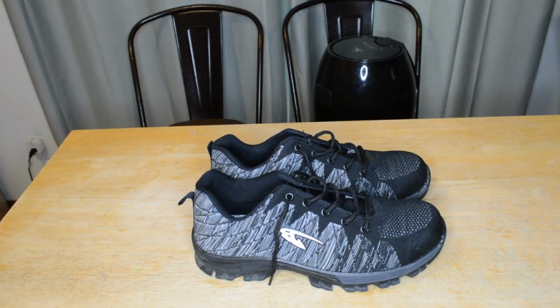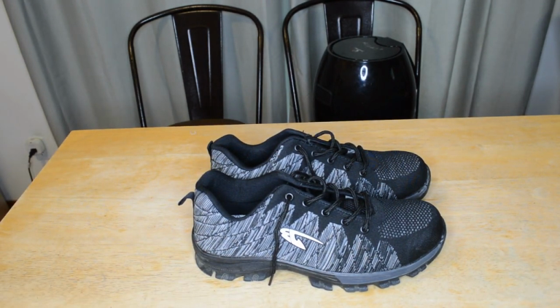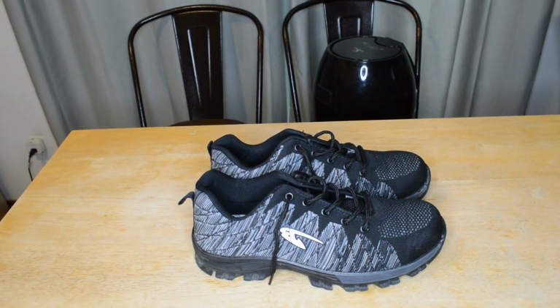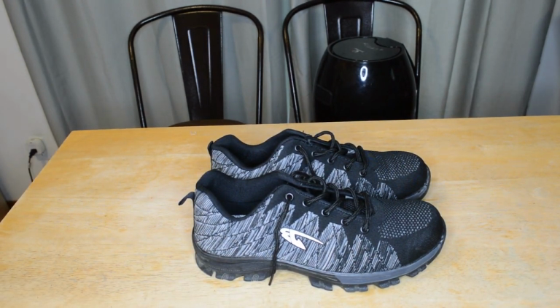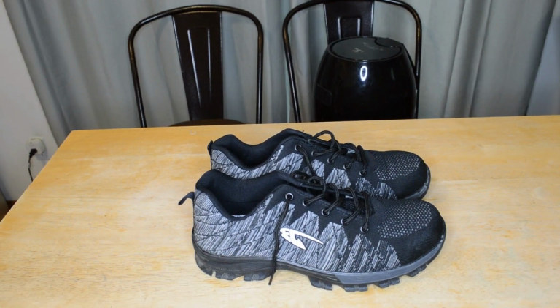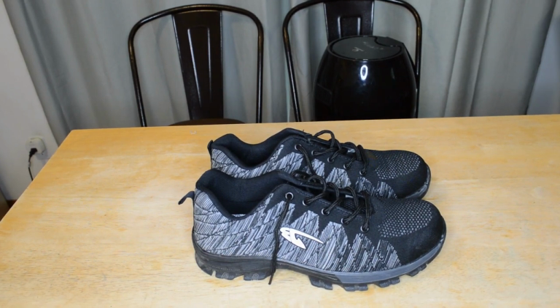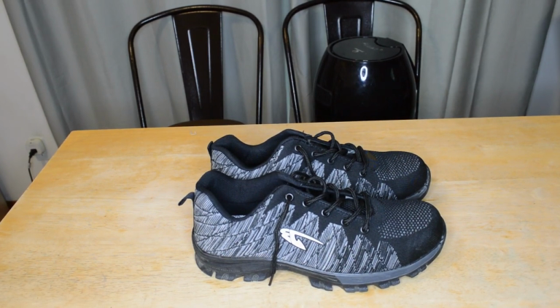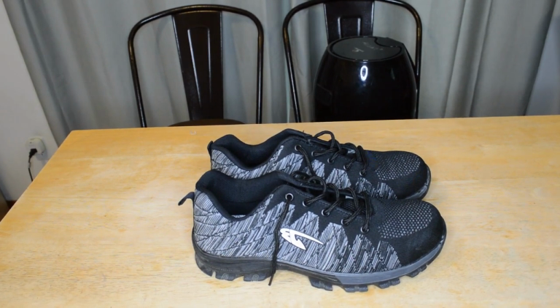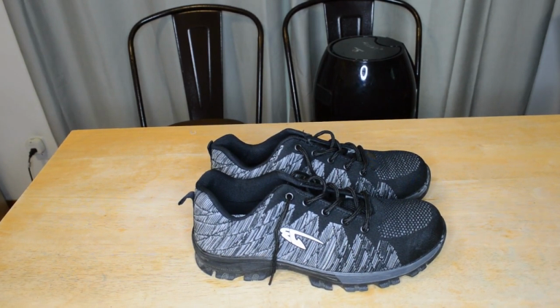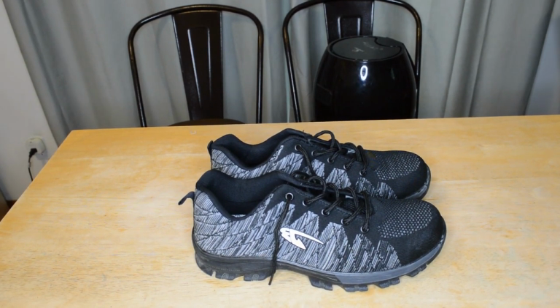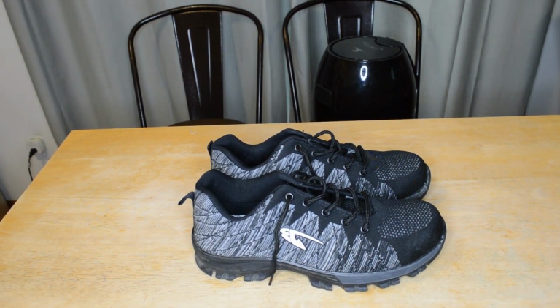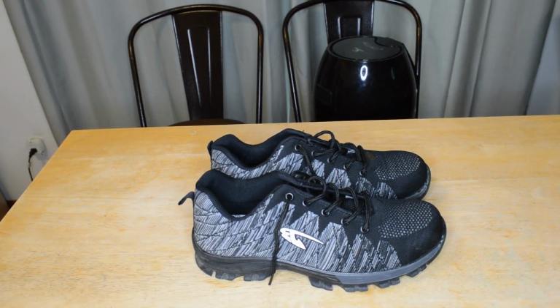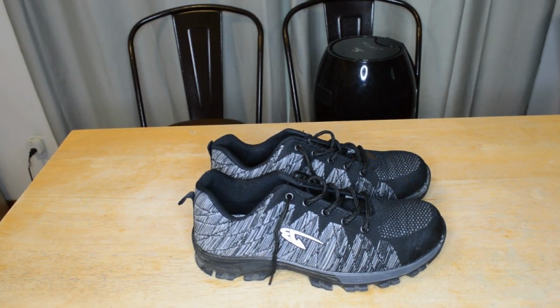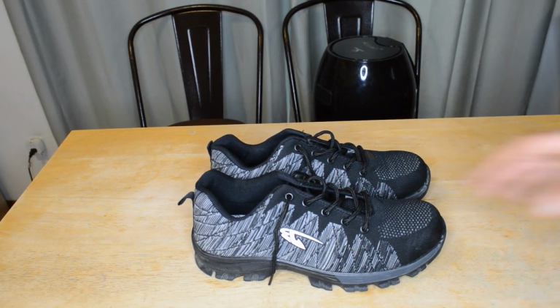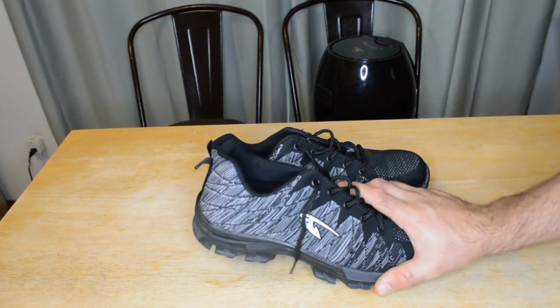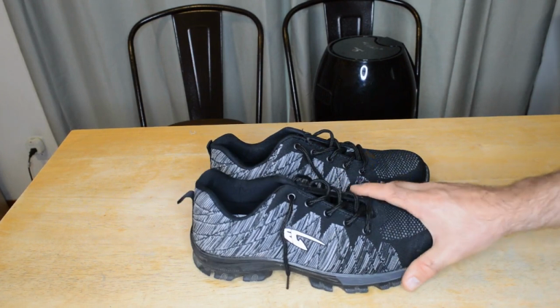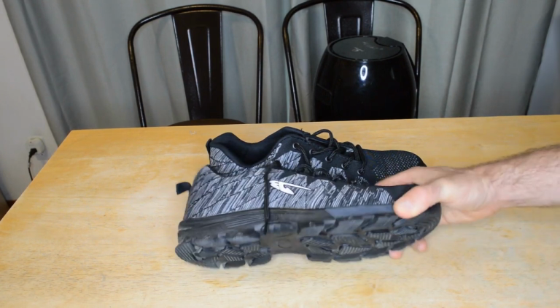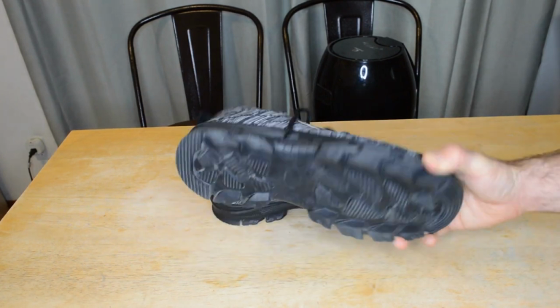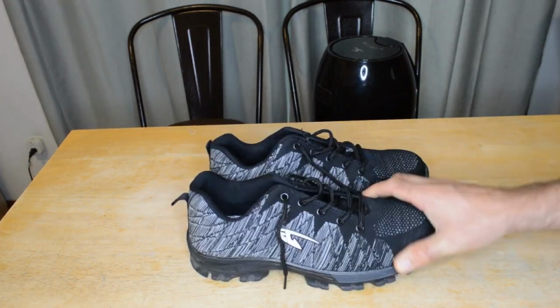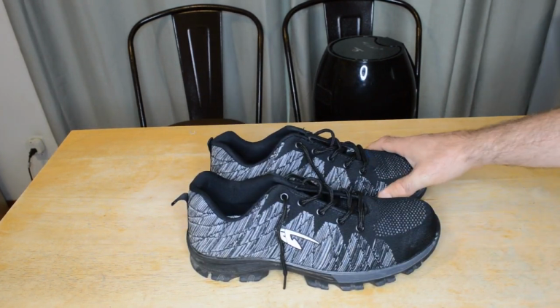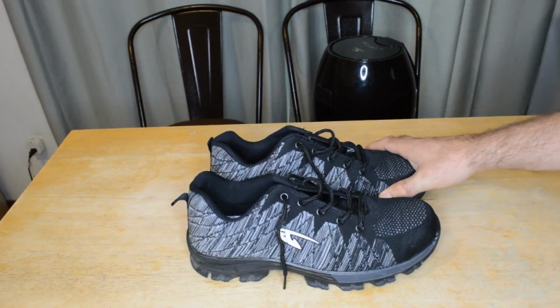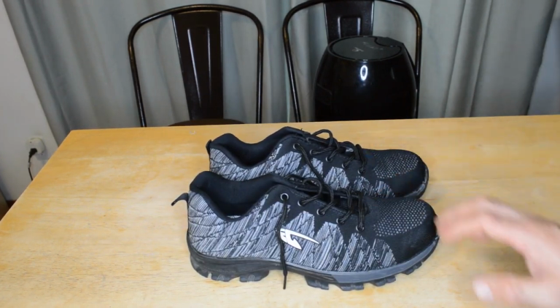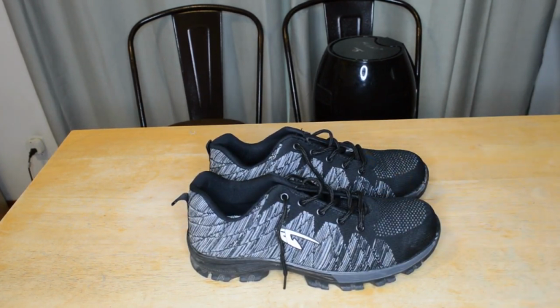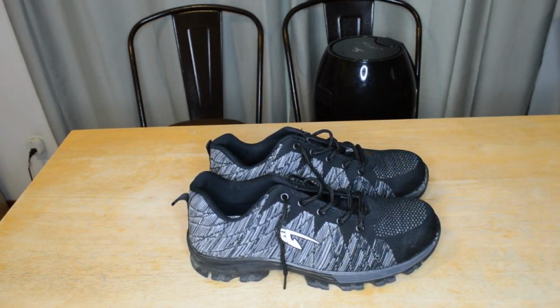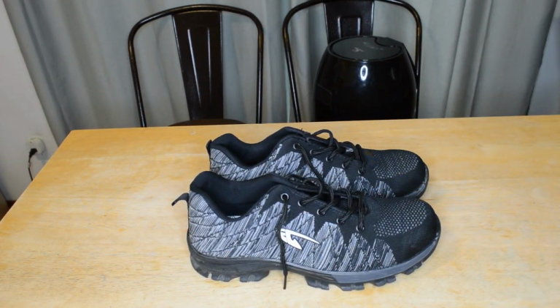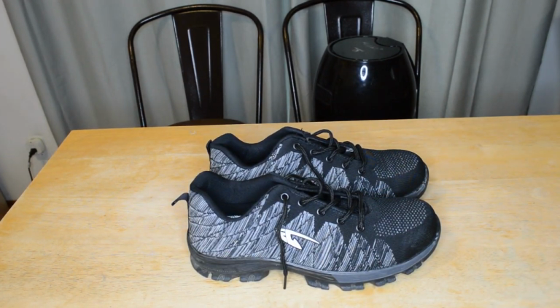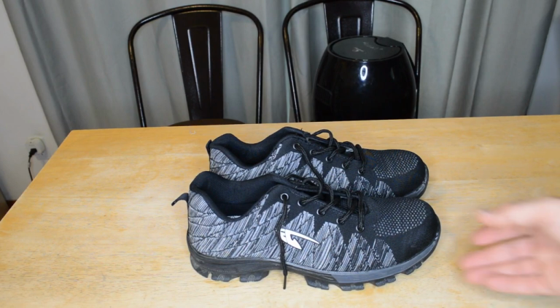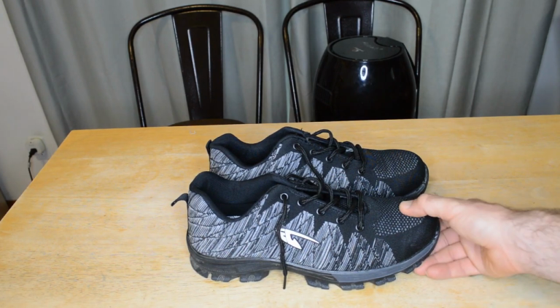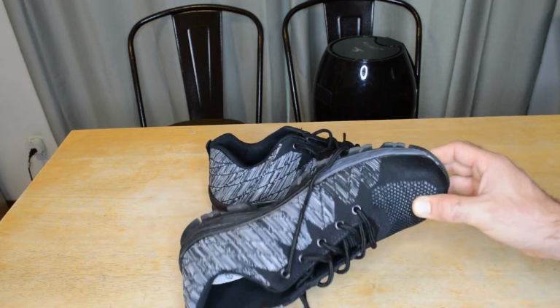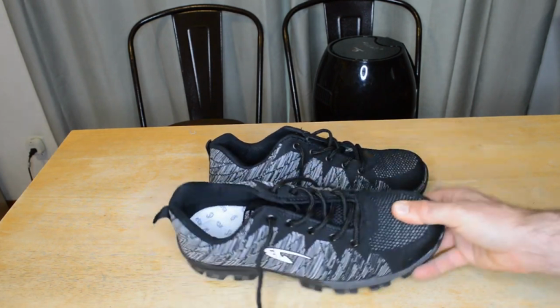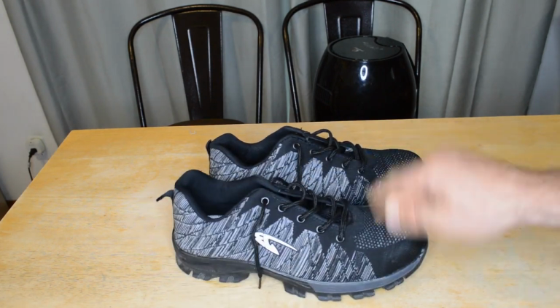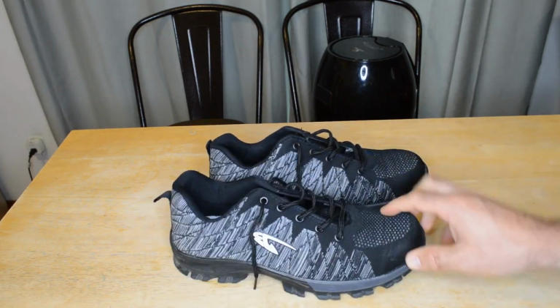Let's see if these are actually indestructible. I hate to ruin these, but they sent me these over to really test them out, really put them through the ringer. So yeah, let's get started.